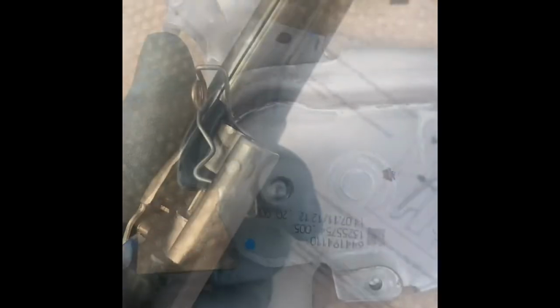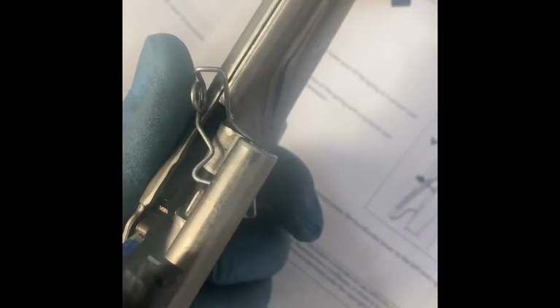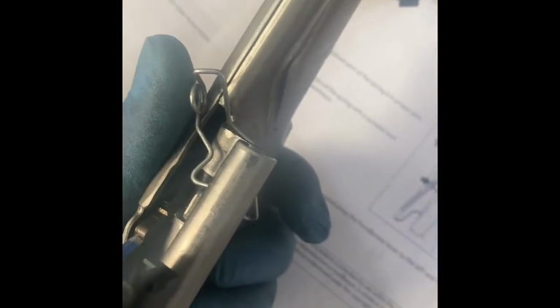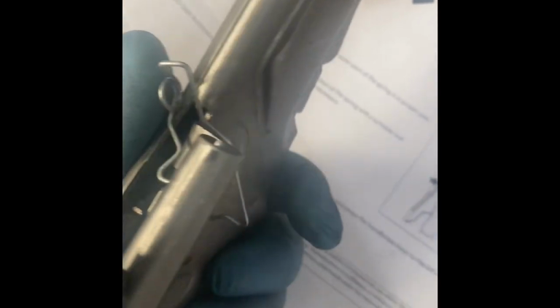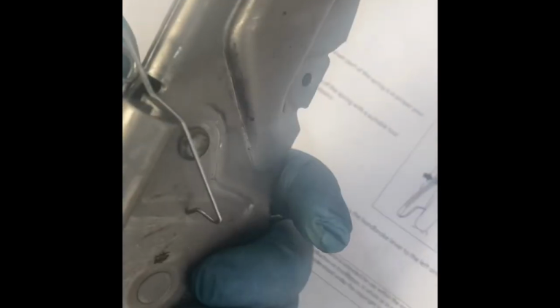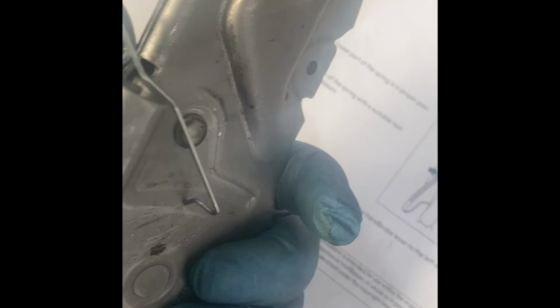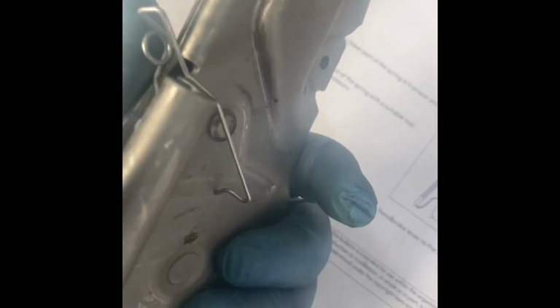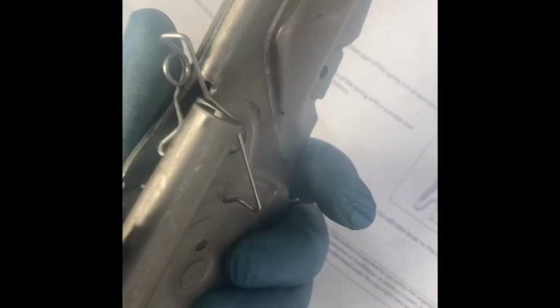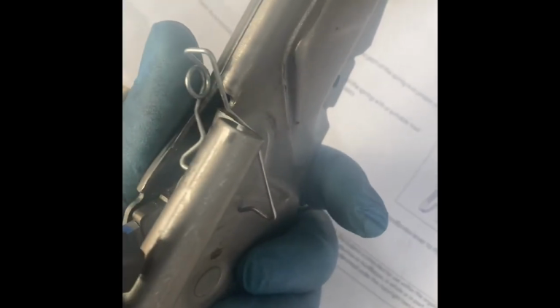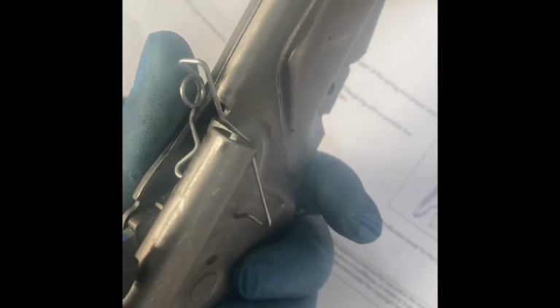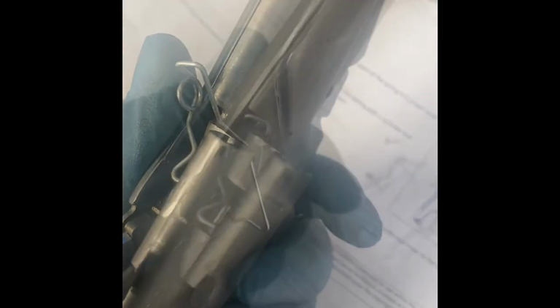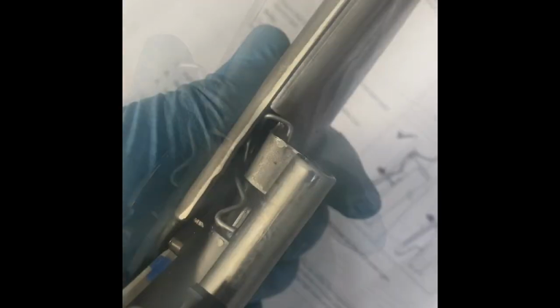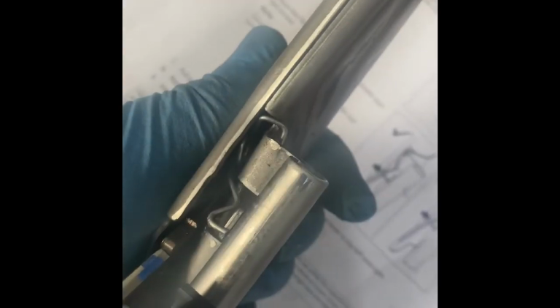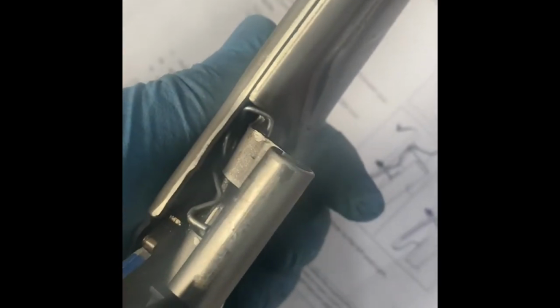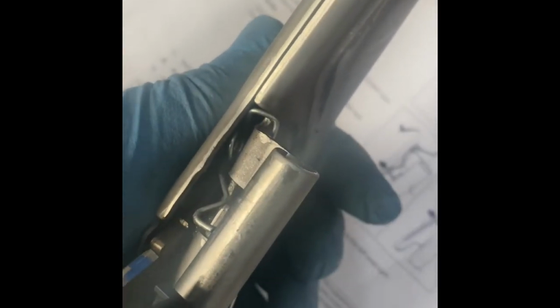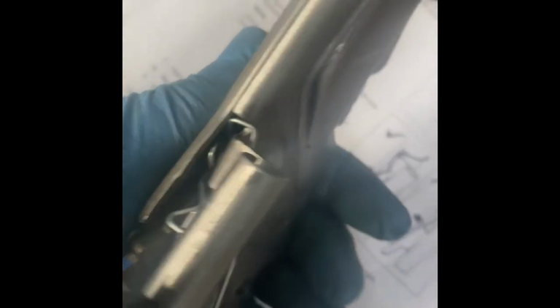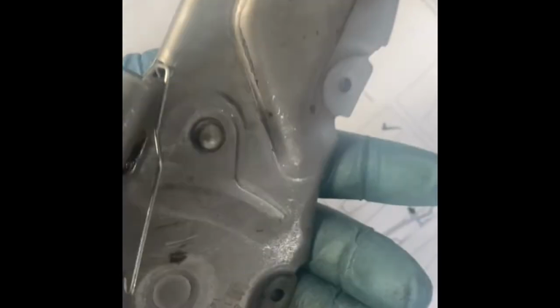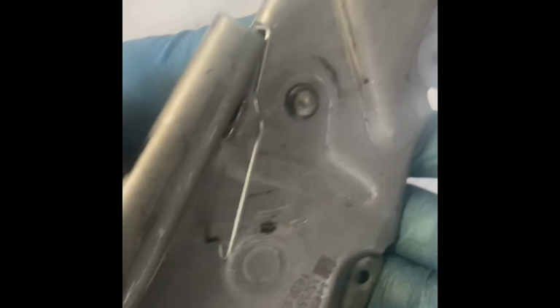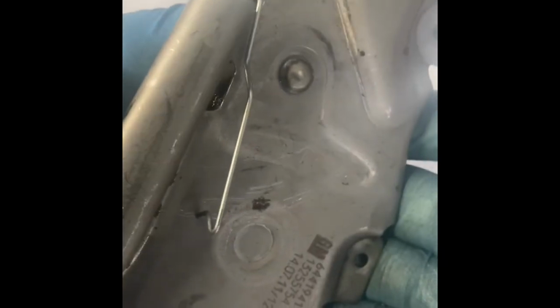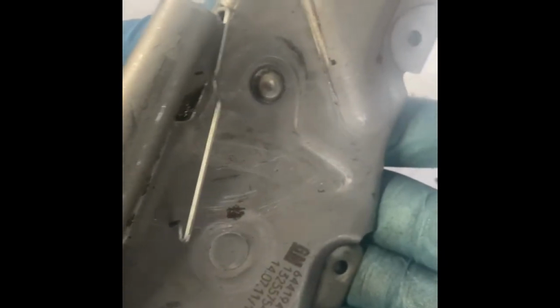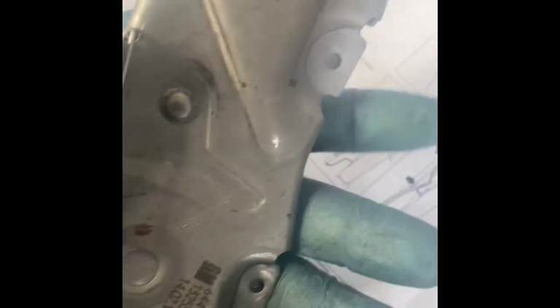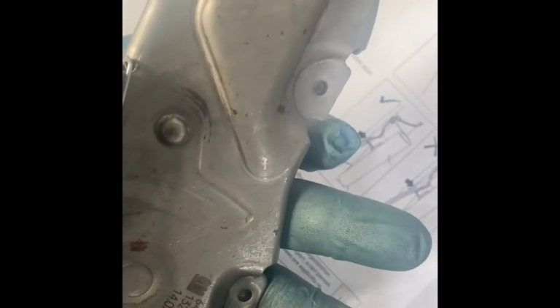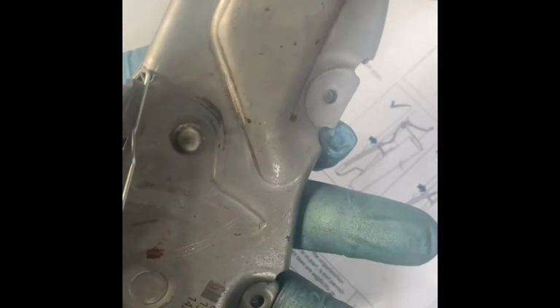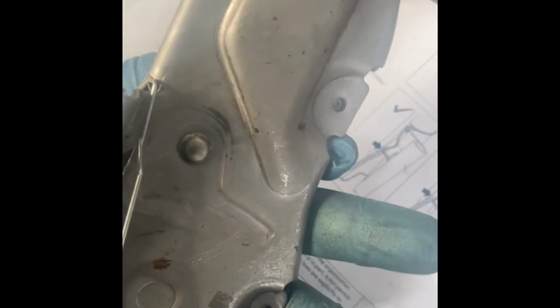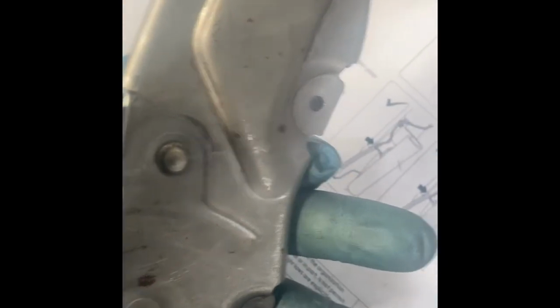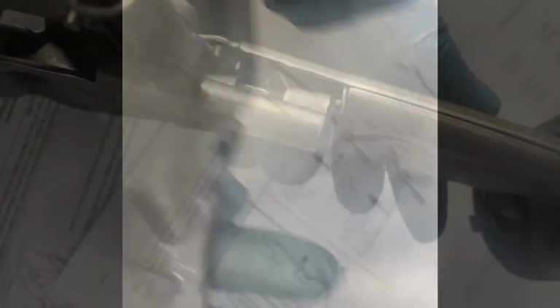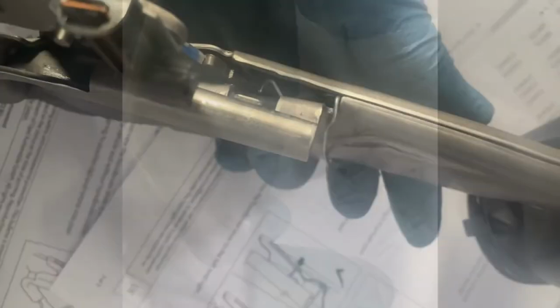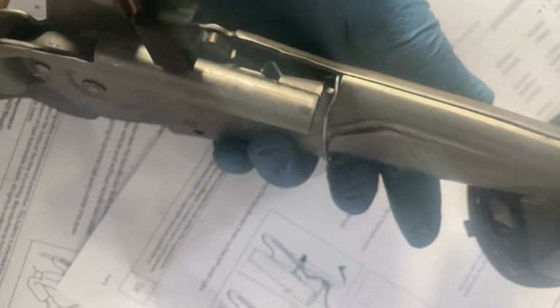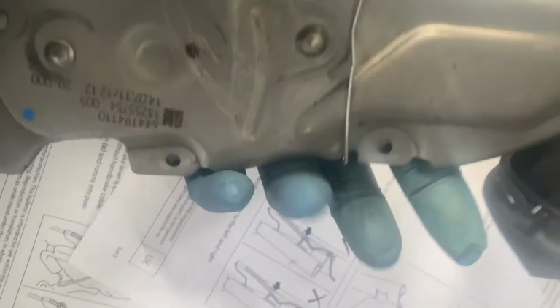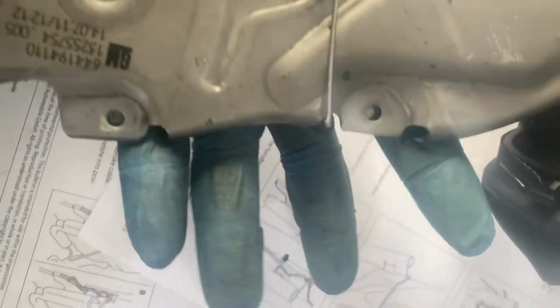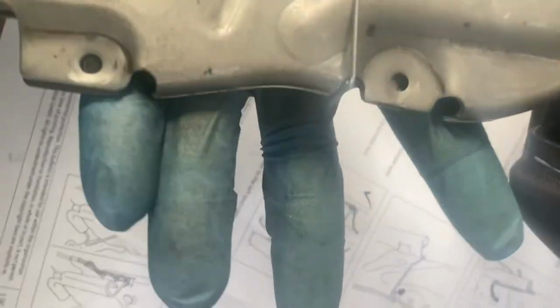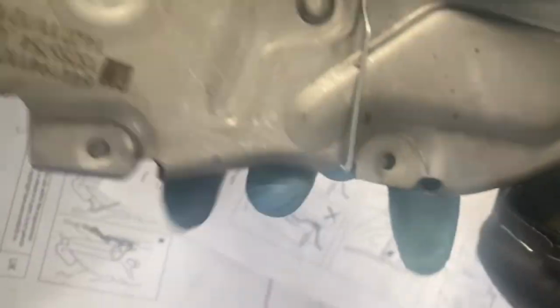With the lever out, you have to get the spring over like this. The next step is to move that part of the spring into that slot right there. The spring is now in place, securely fastened.